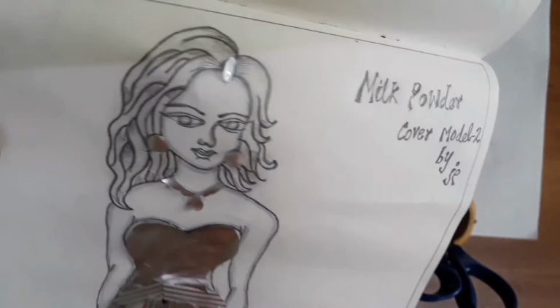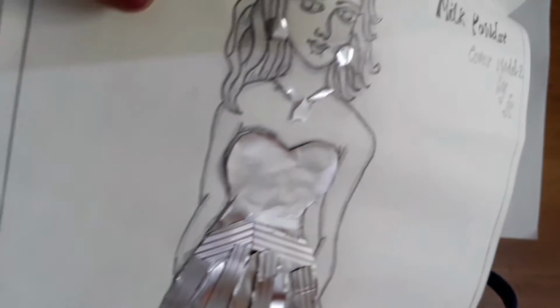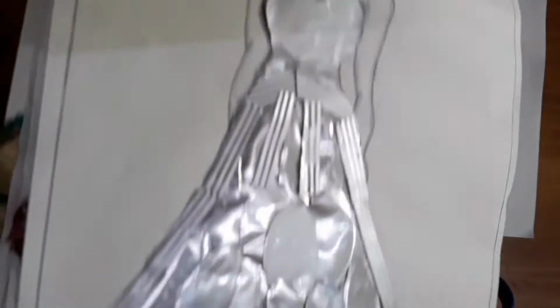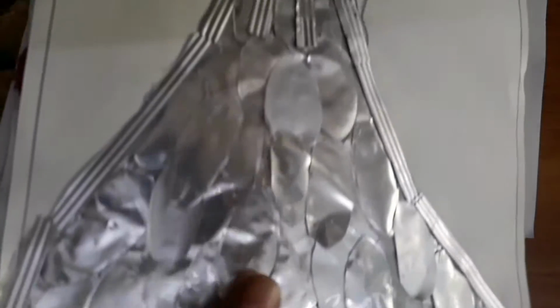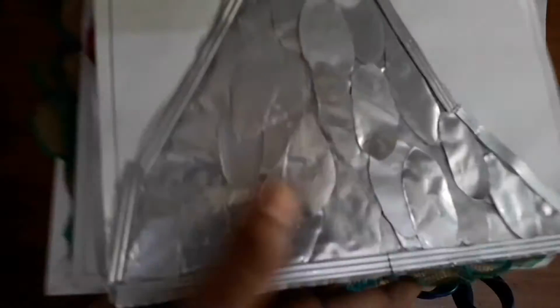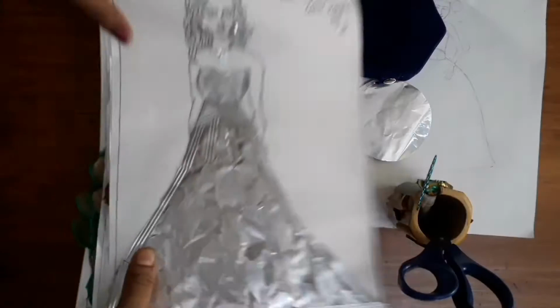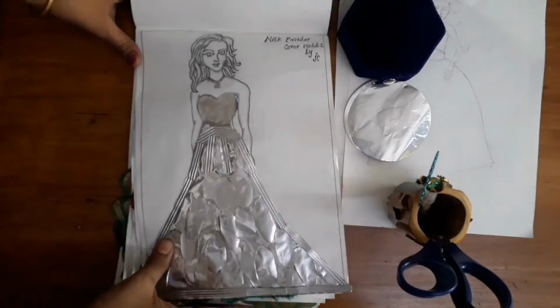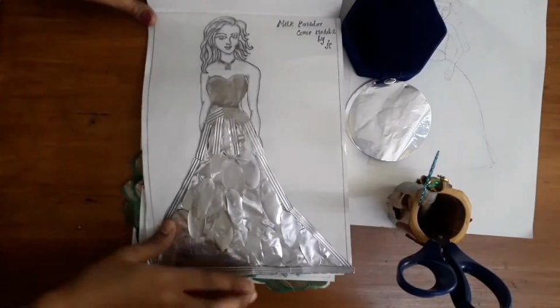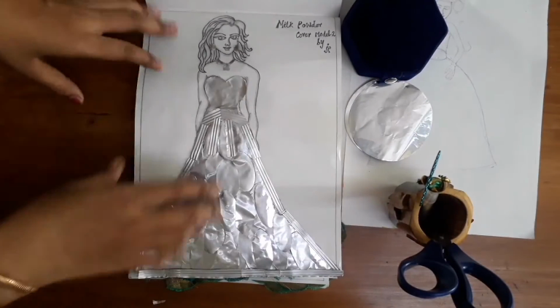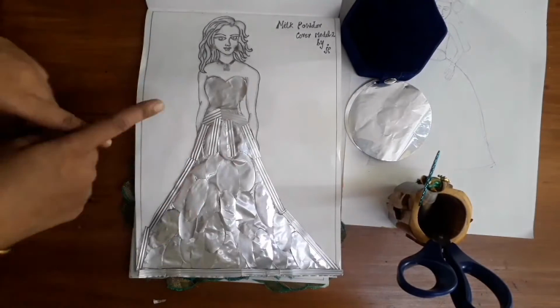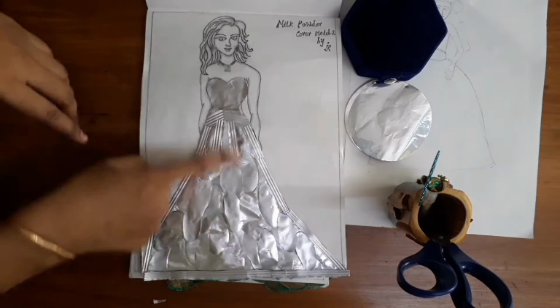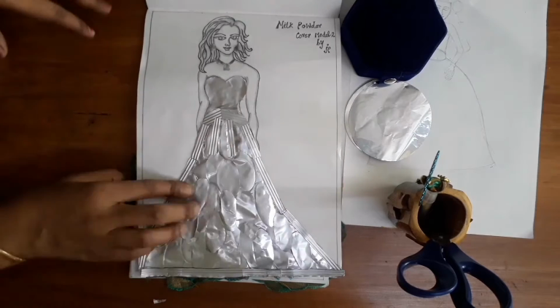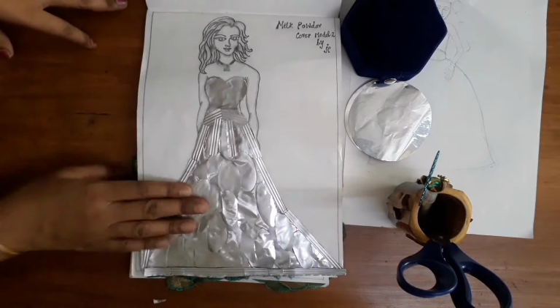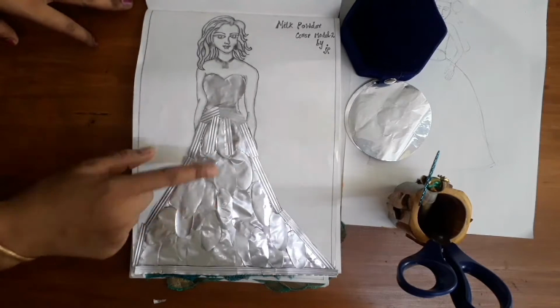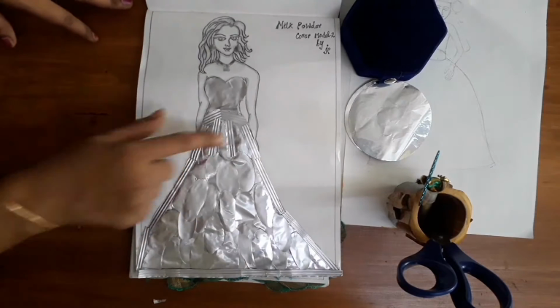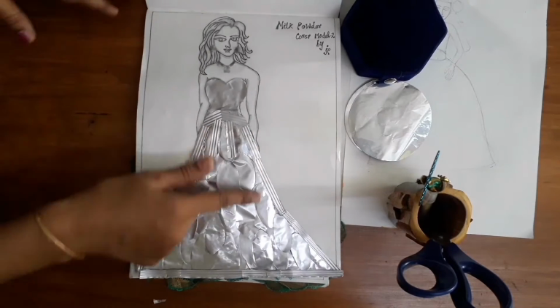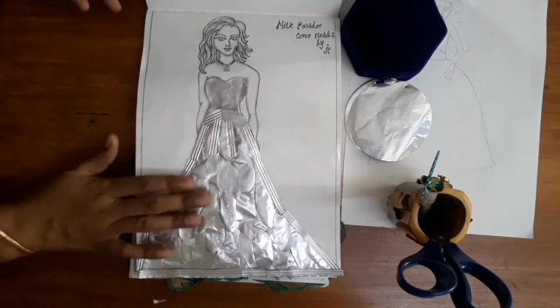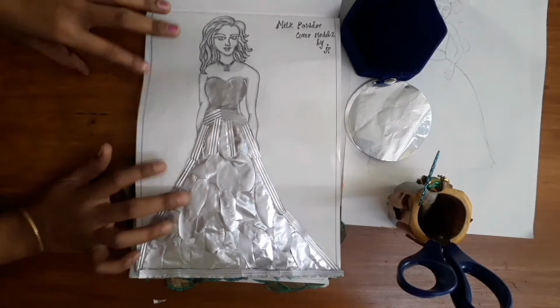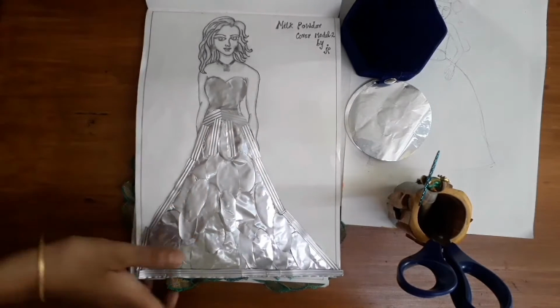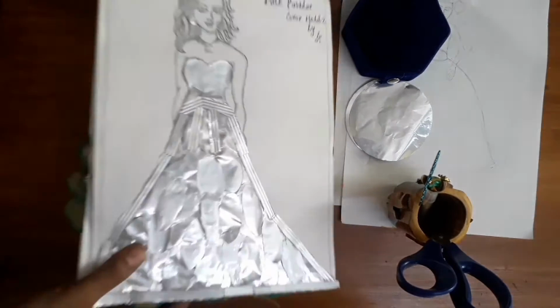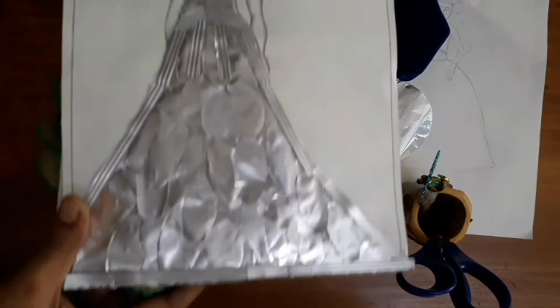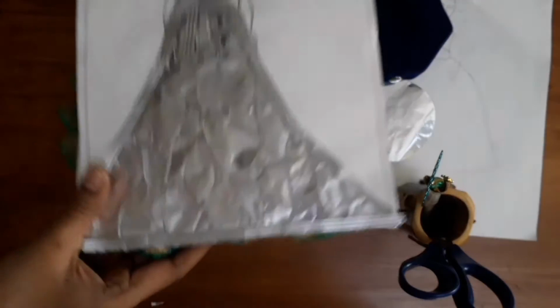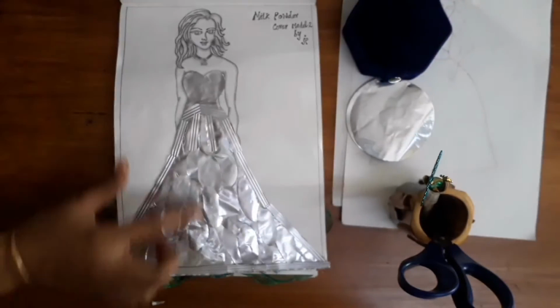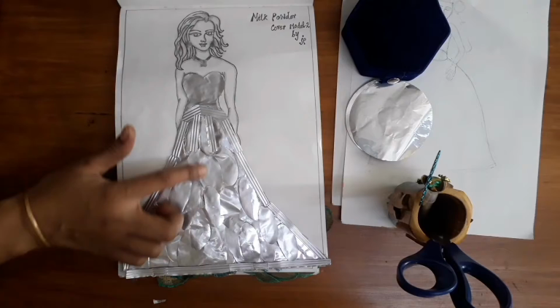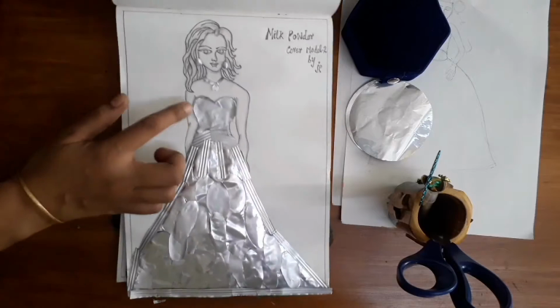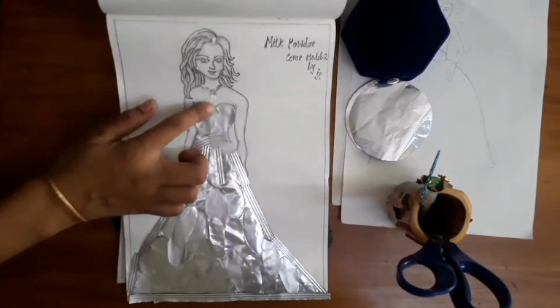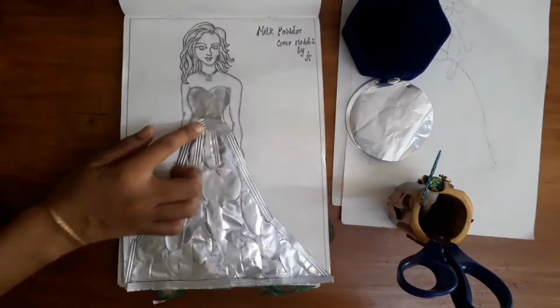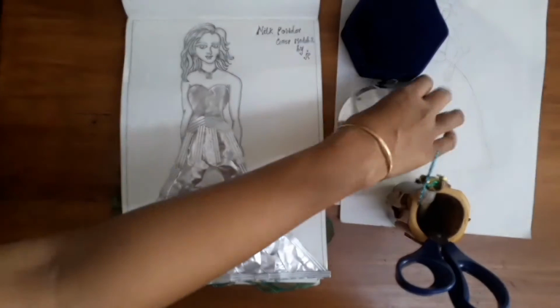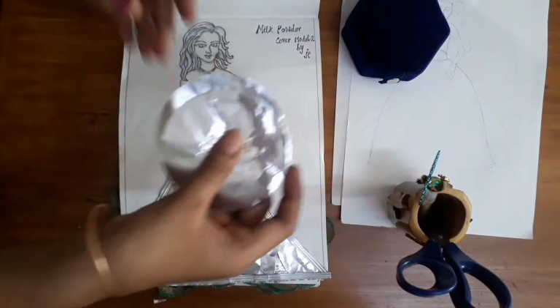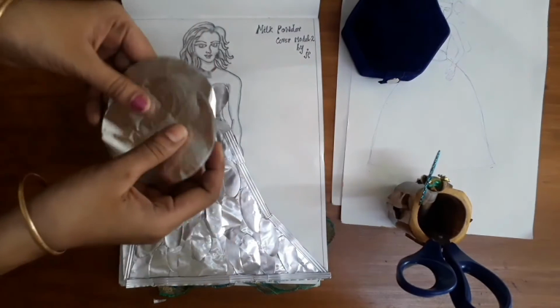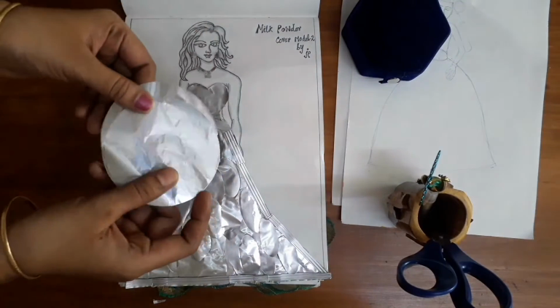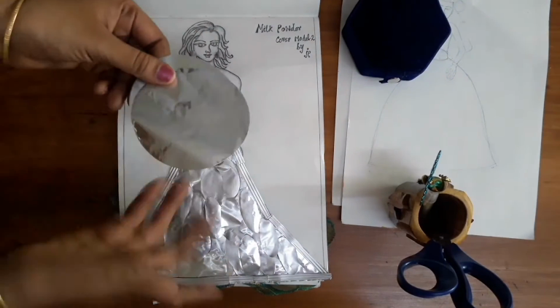This is not a photo. This is a craft dress. This is a beautiful dress. It is easy to do. This is not a cover.